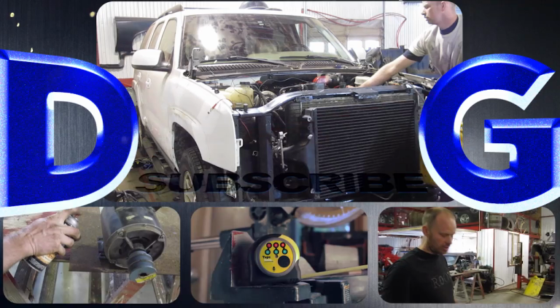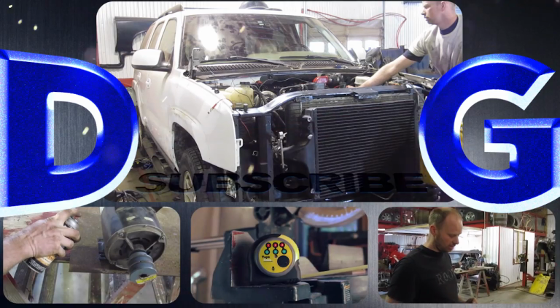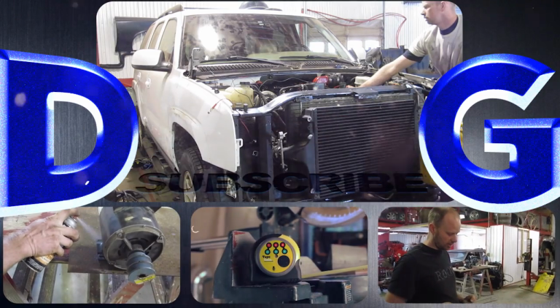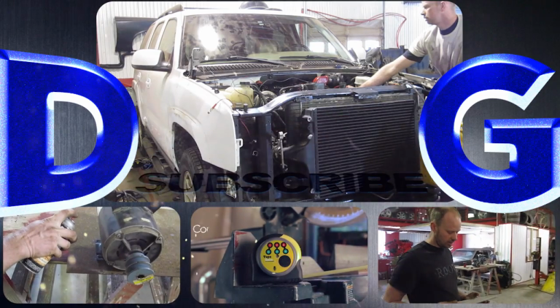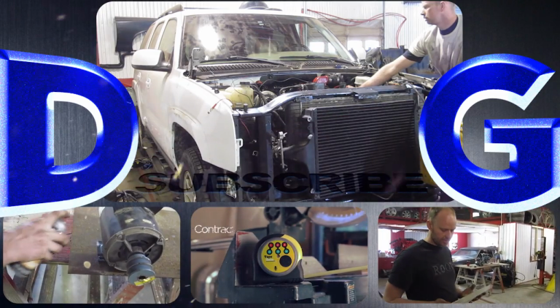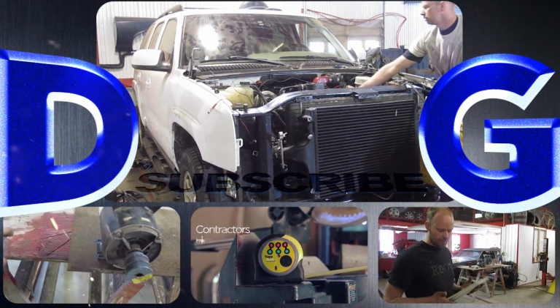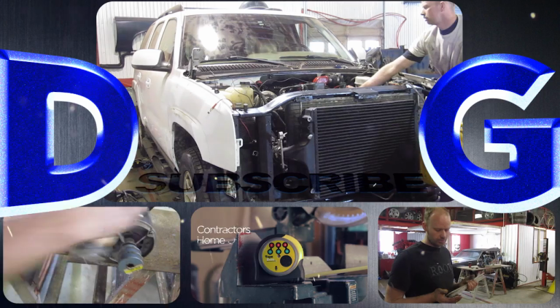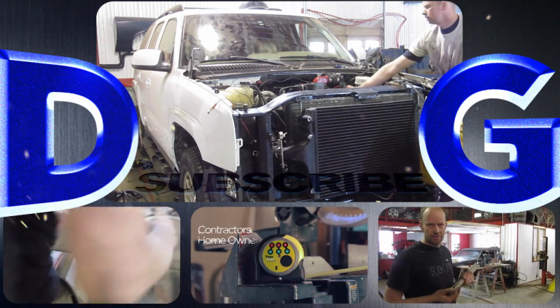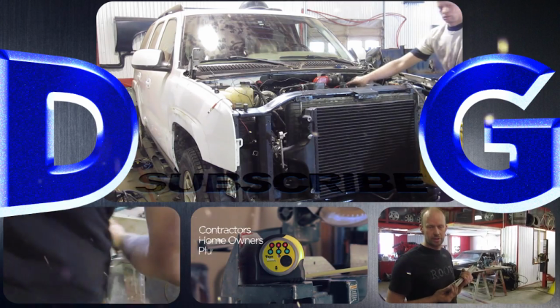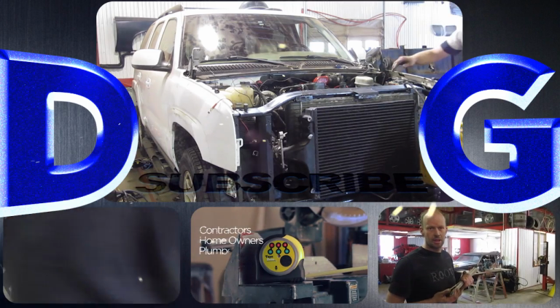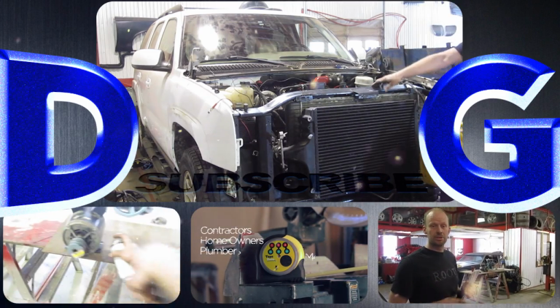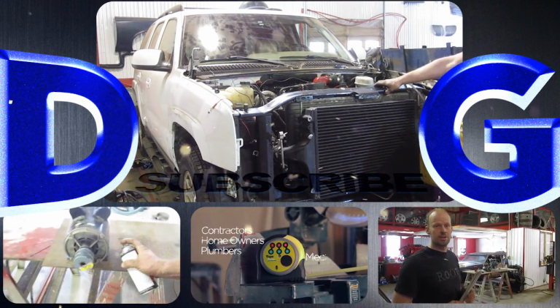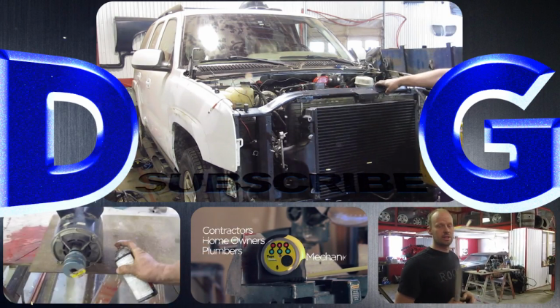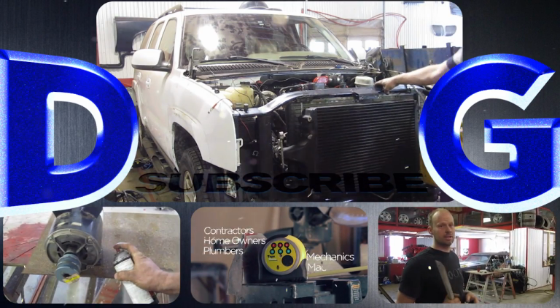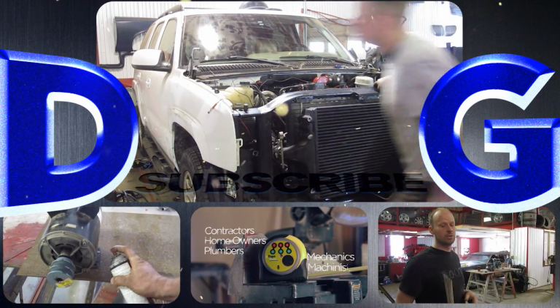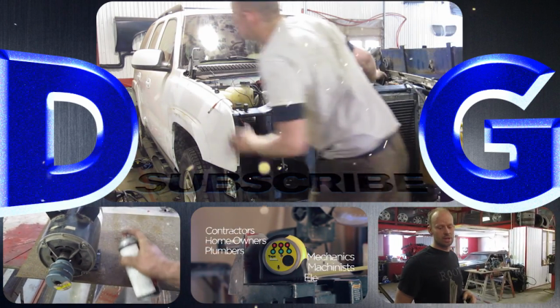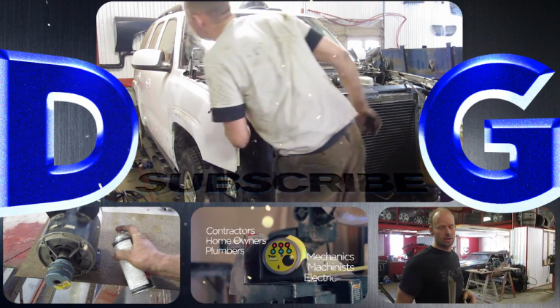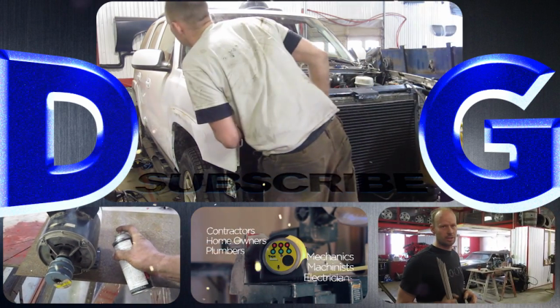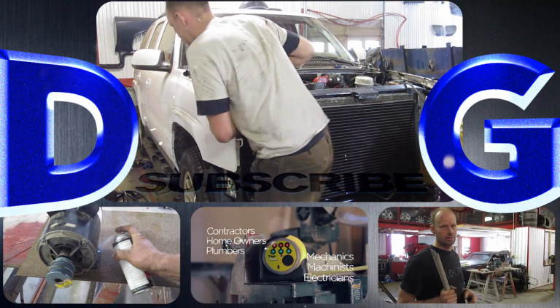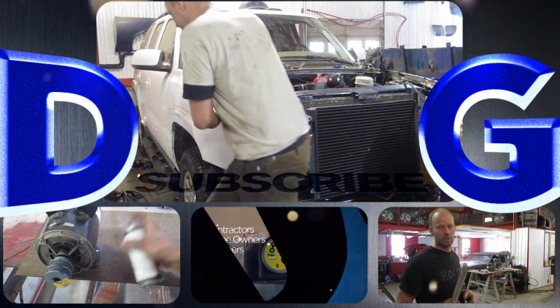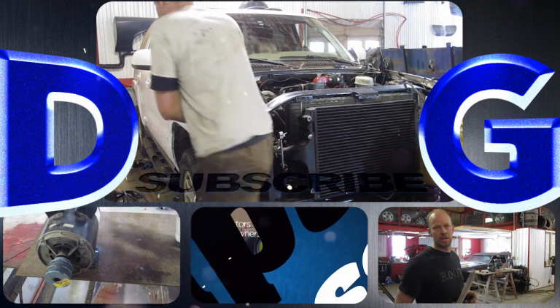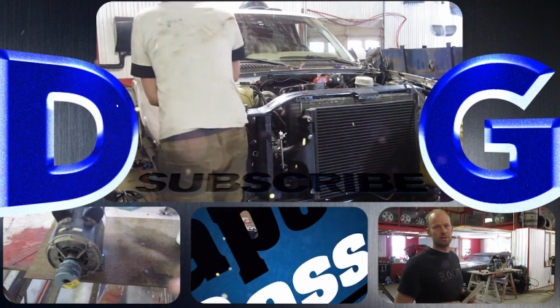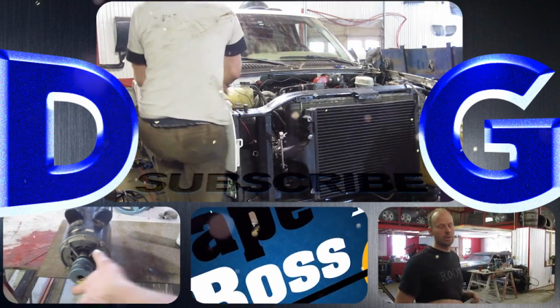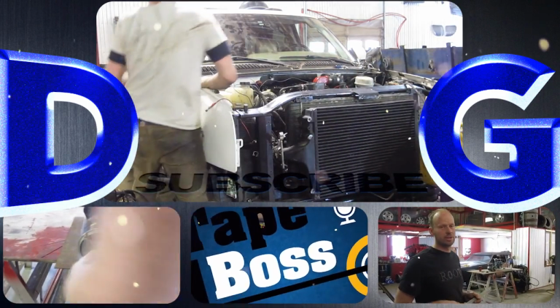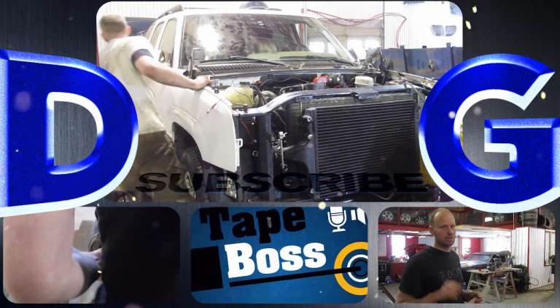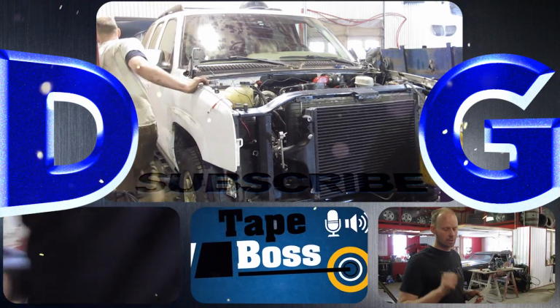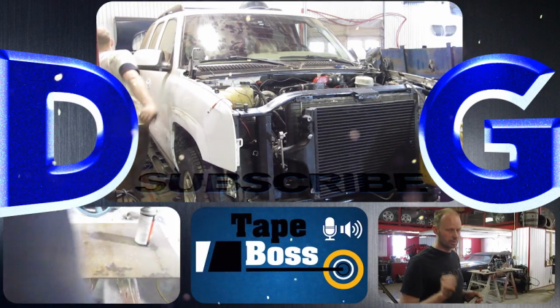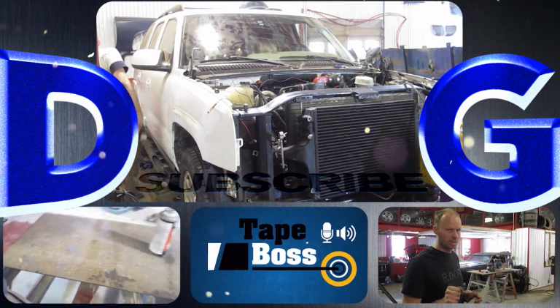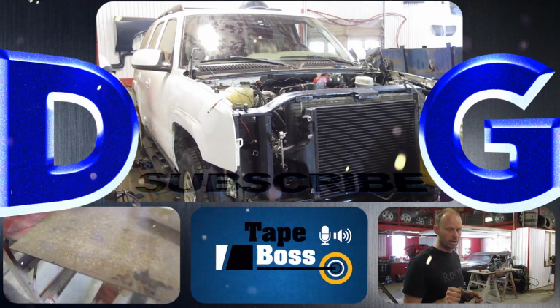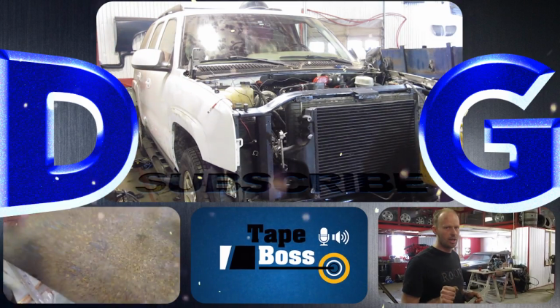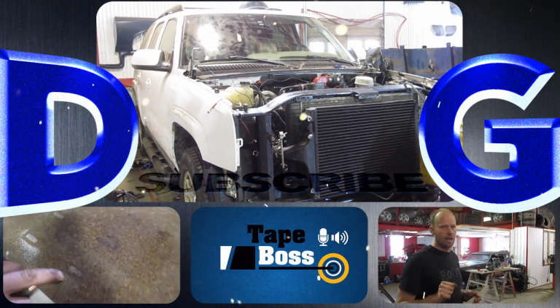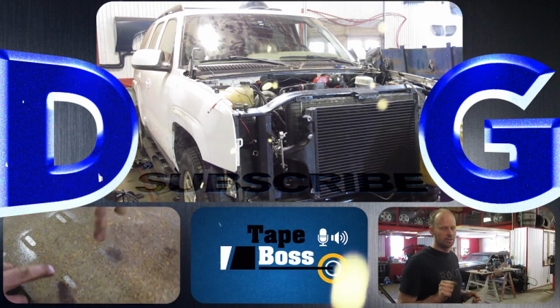Follow a variety of projects that include conversions and repairs to anything from Ferraris to chainsaws. Check out the tape box, my newest invention that's coming to market. And remember: if you're not filthy, you're not rich.